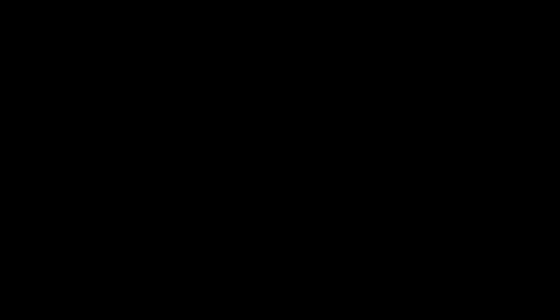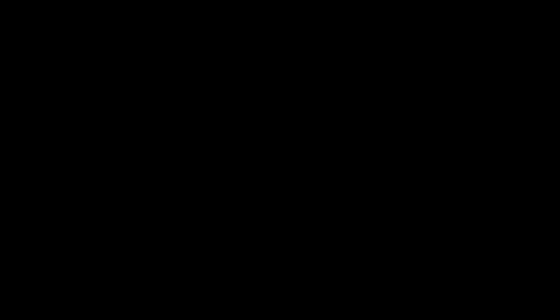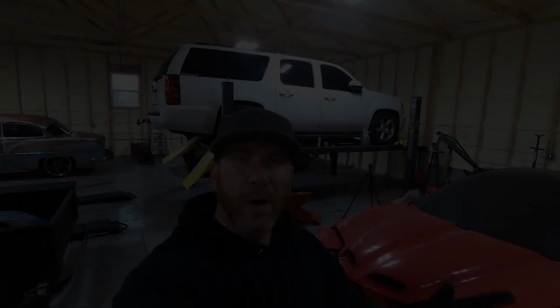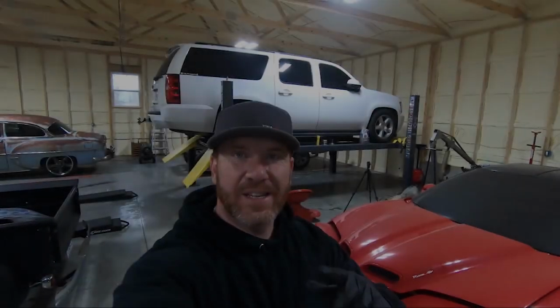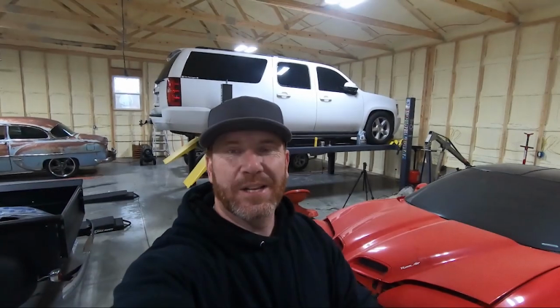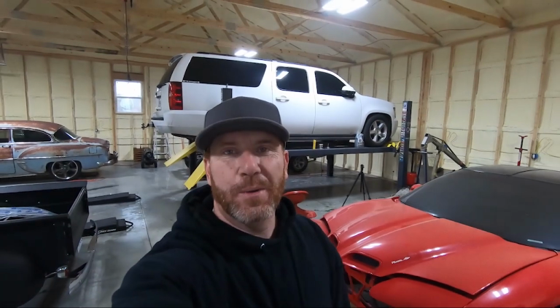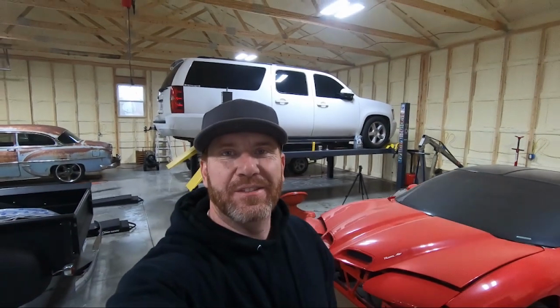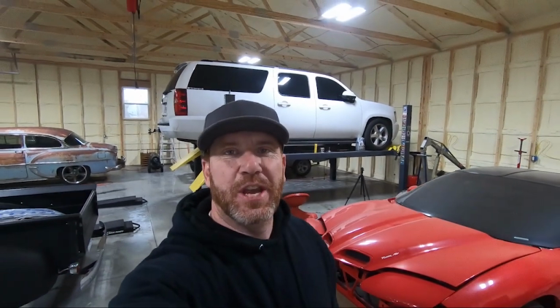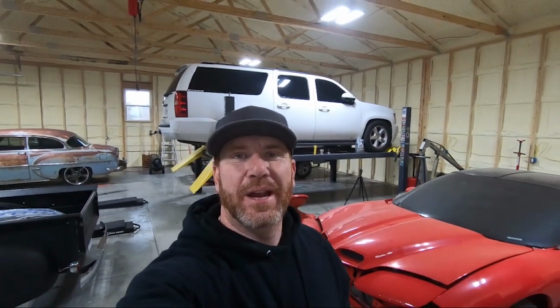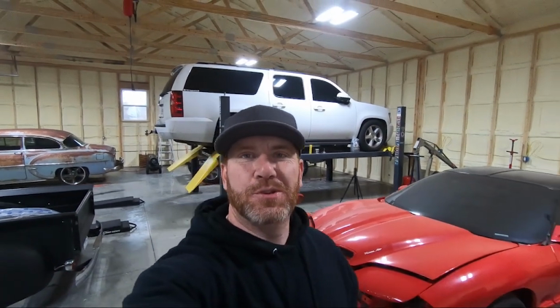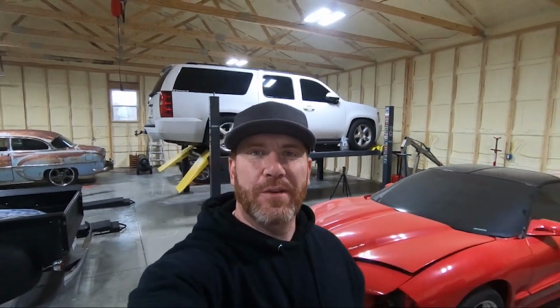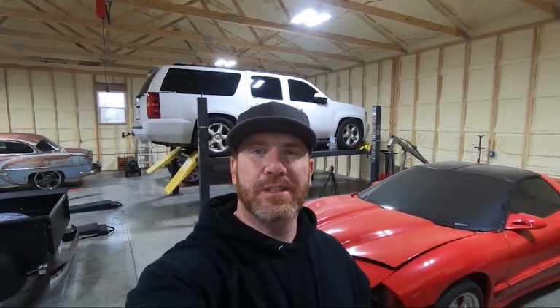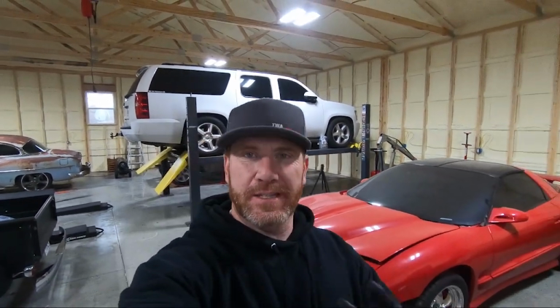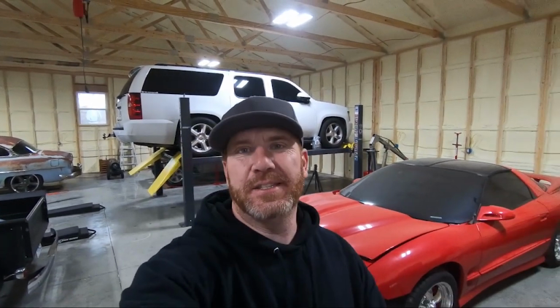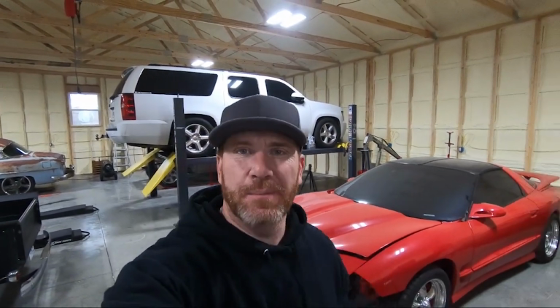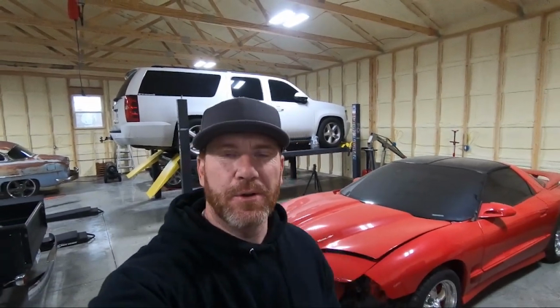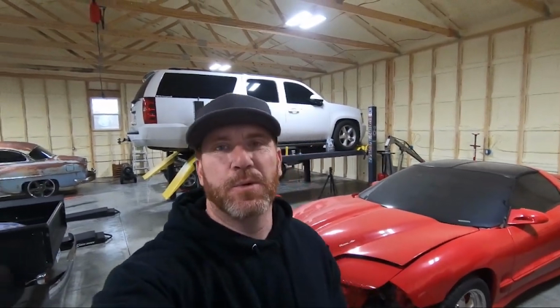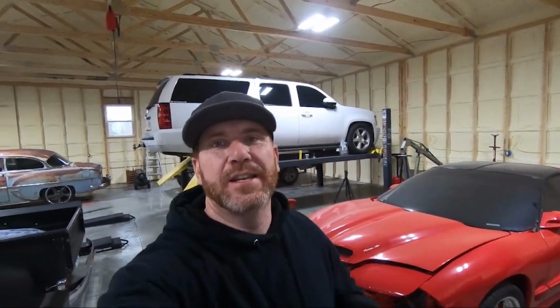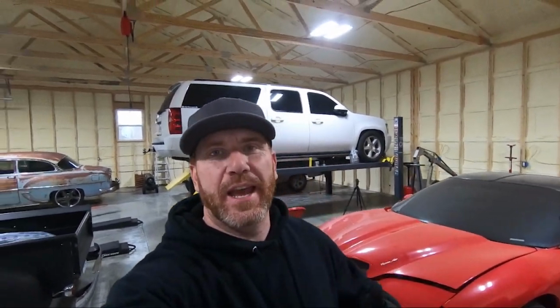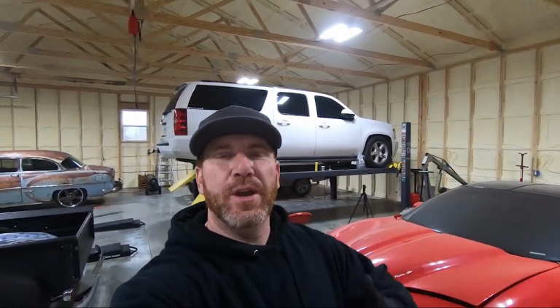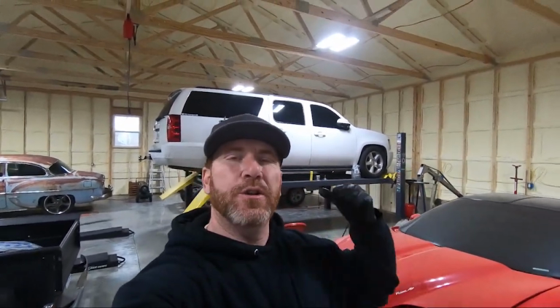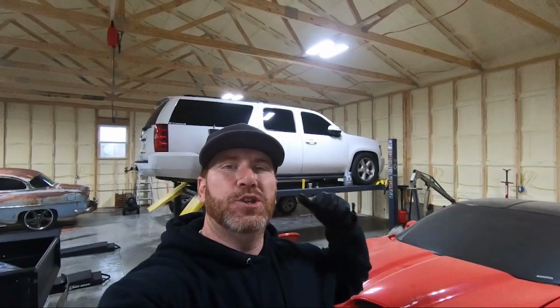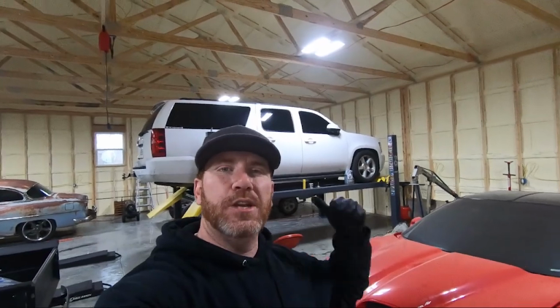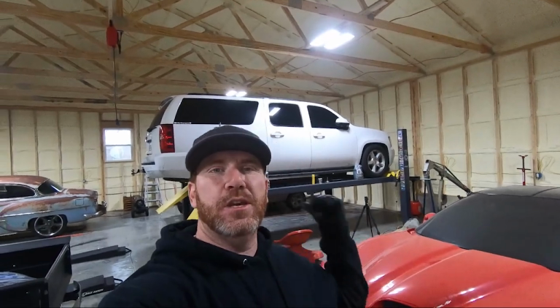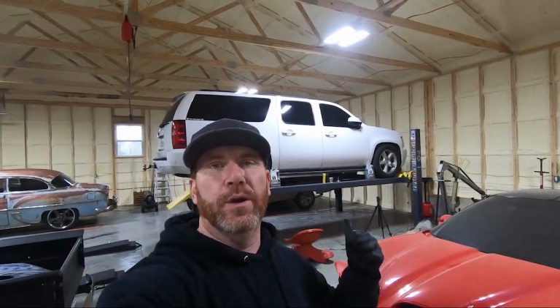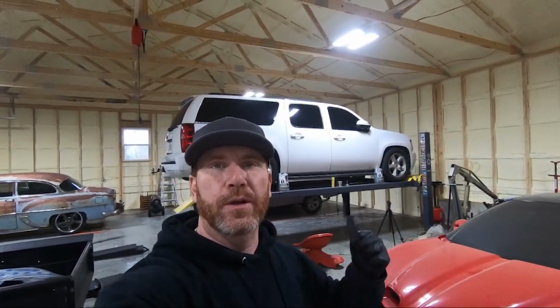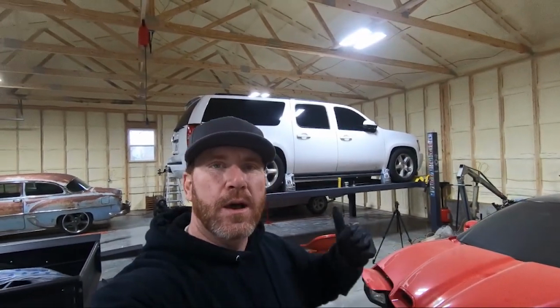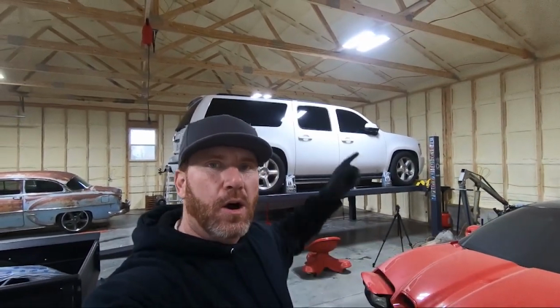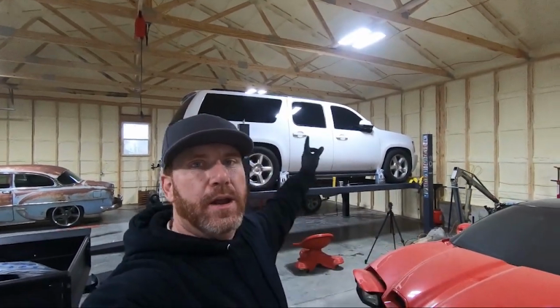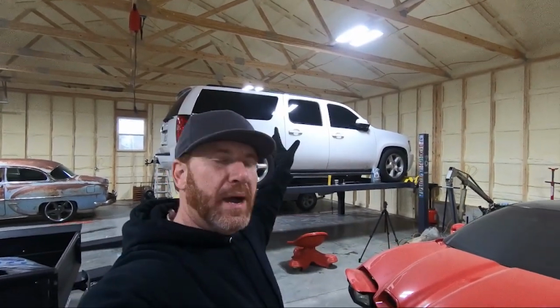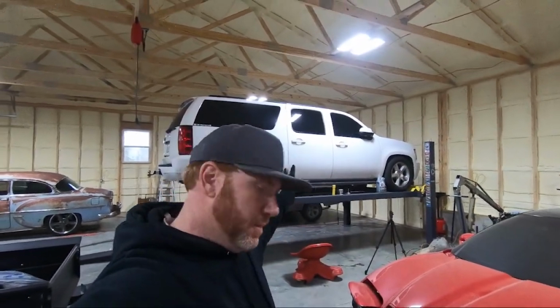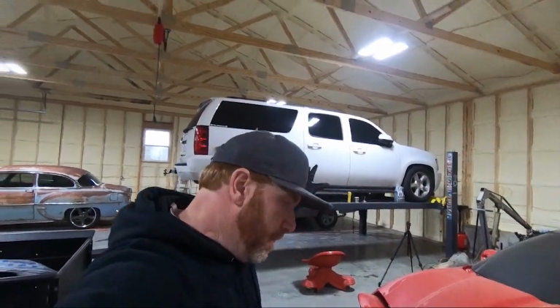What is up guys? Welcome back to the channel. My name is Travis. This is TWA Motorsports and today we are going to be changing the oil on my Suburban.